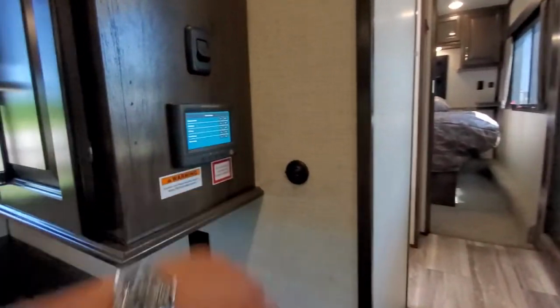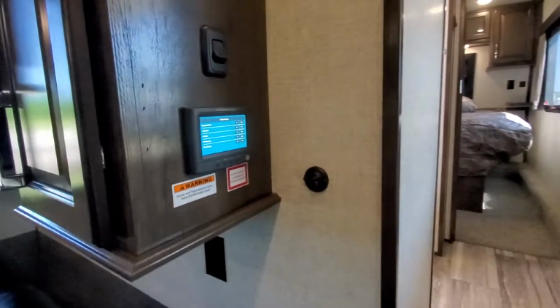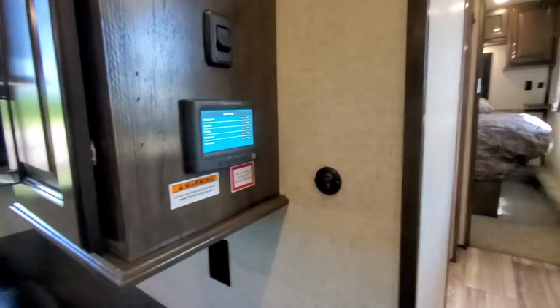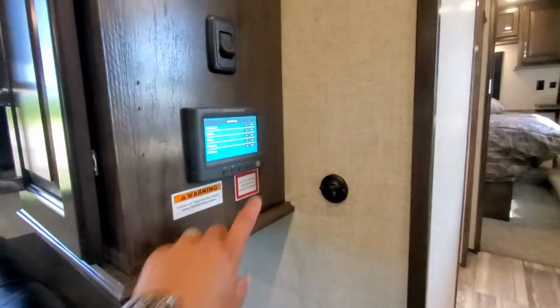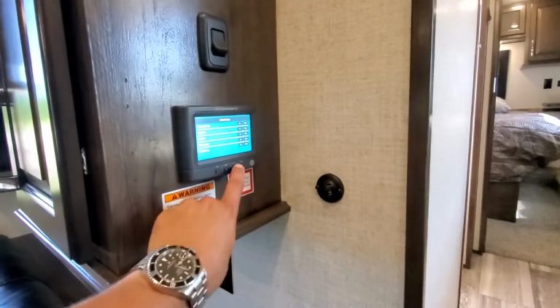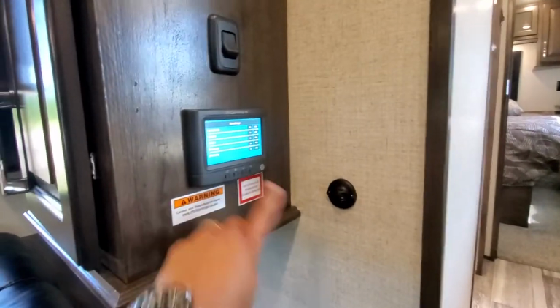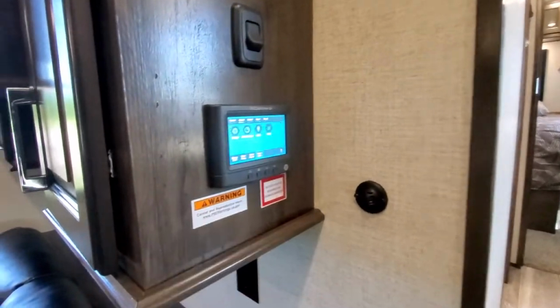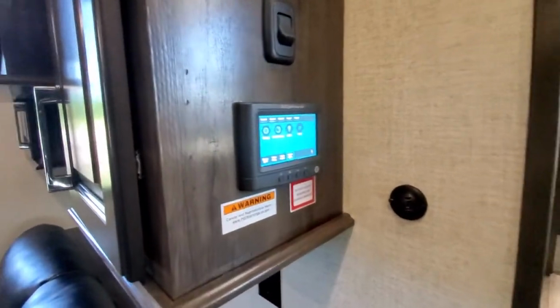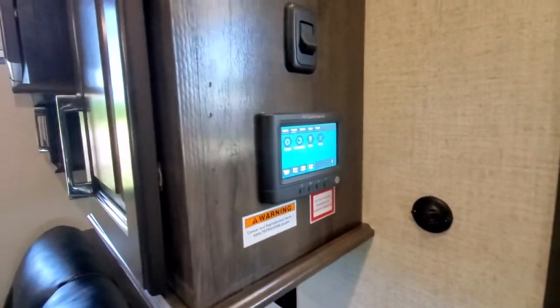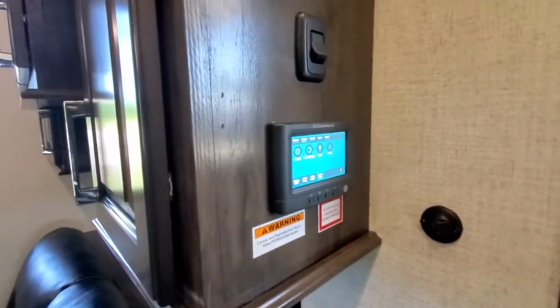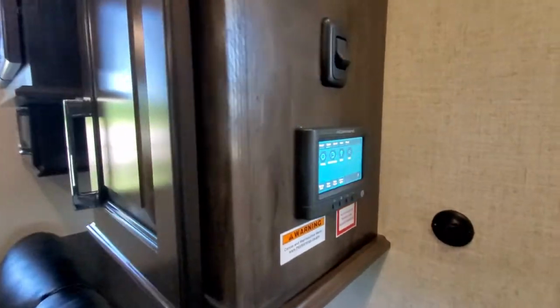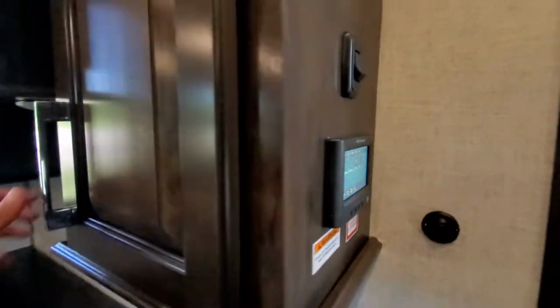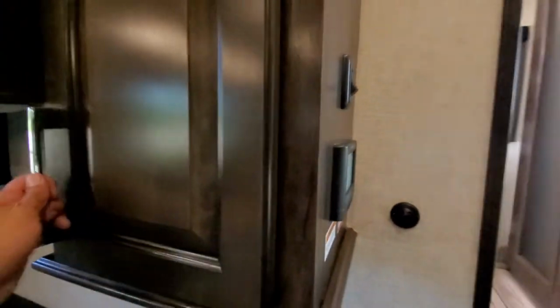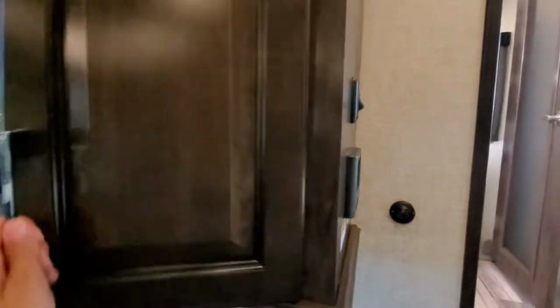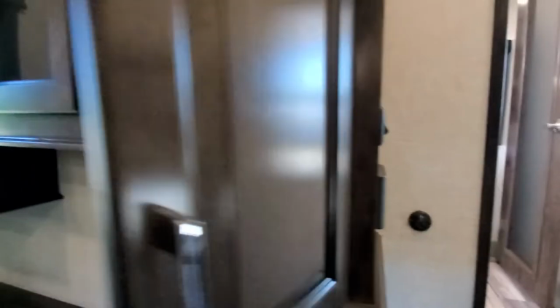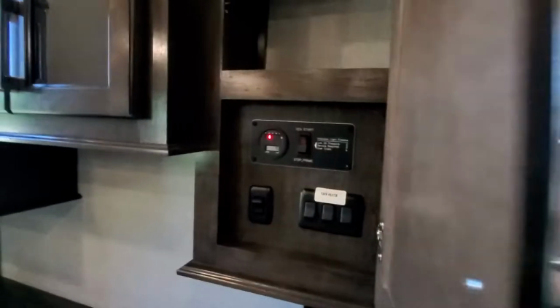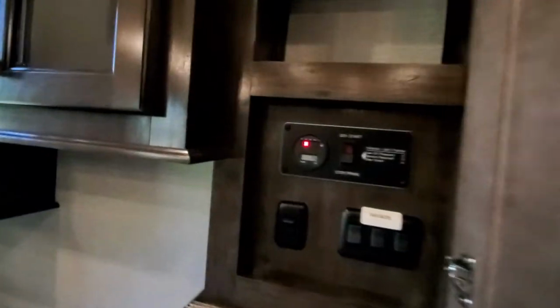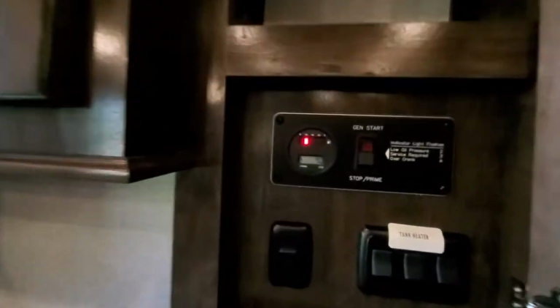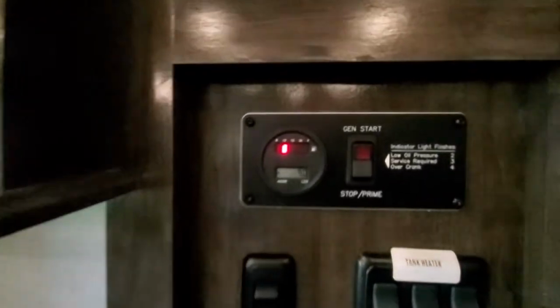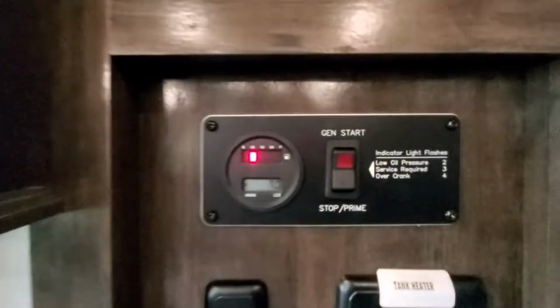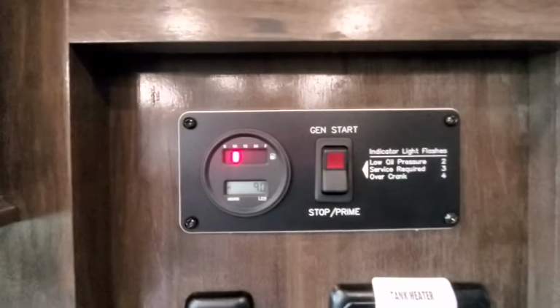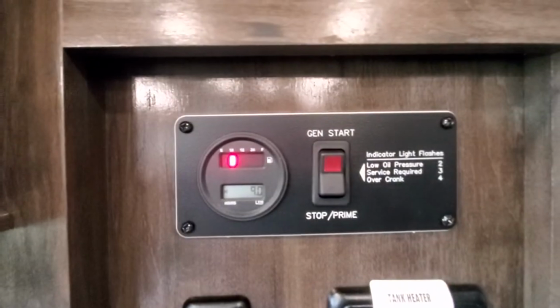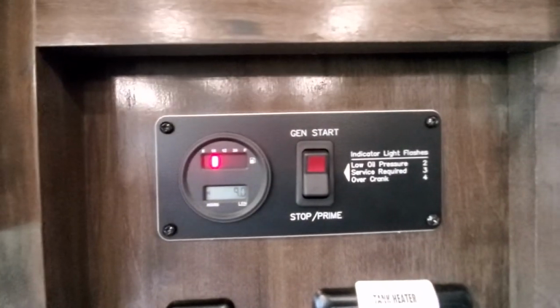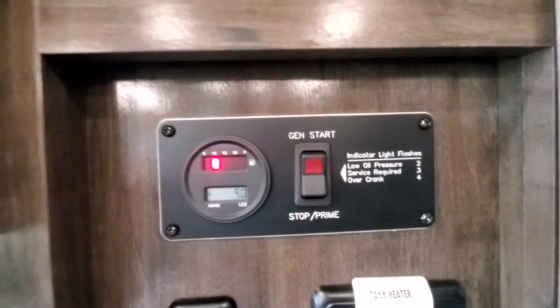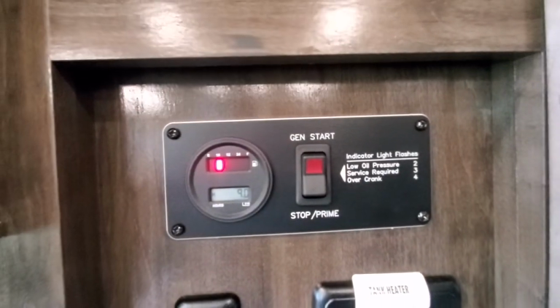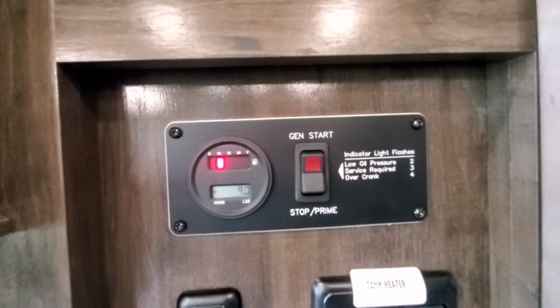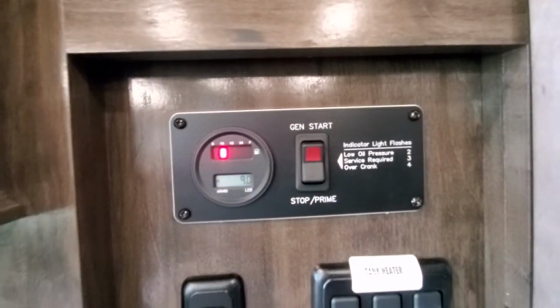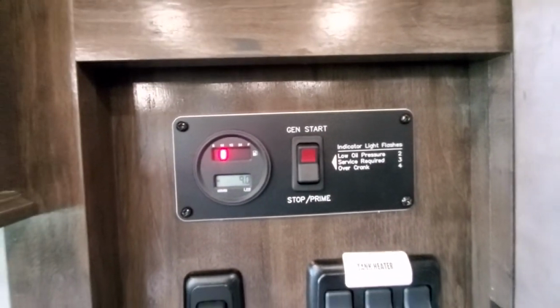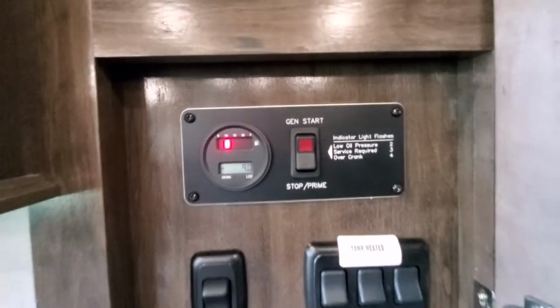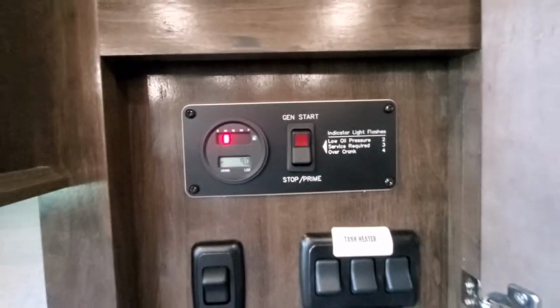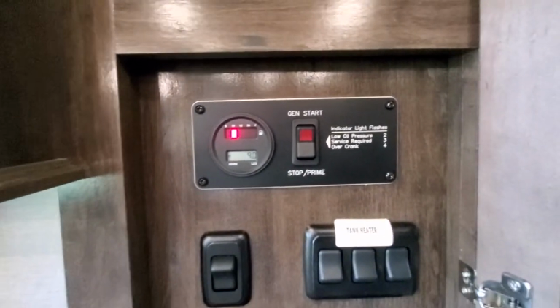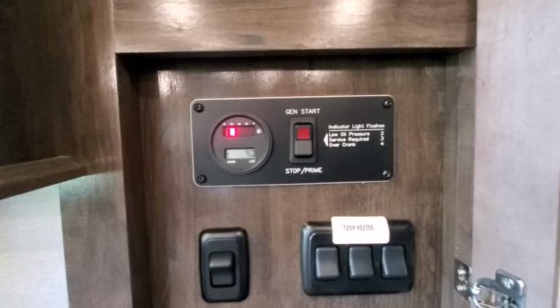Everything on this one is touch screen — control everything from there. It does have nine hours on the generator and some tank heaters.